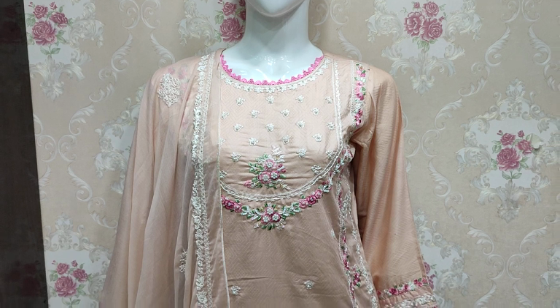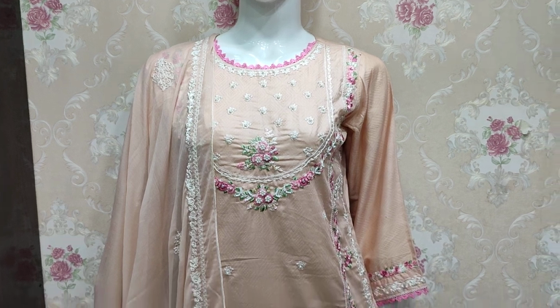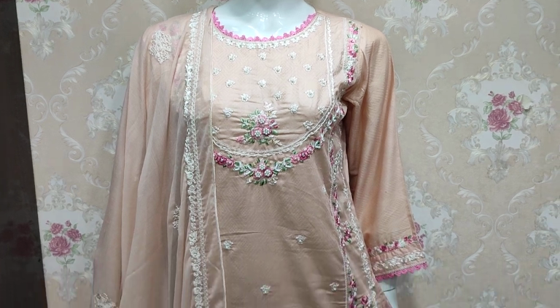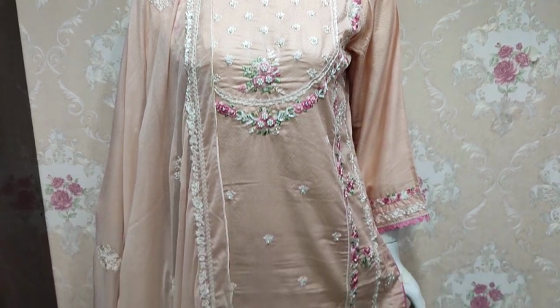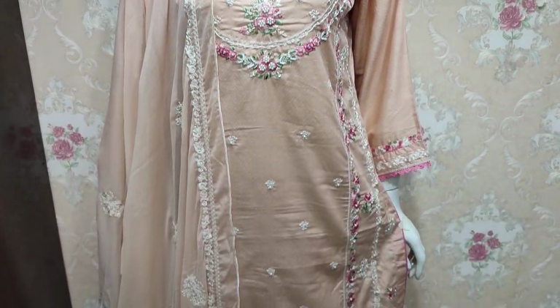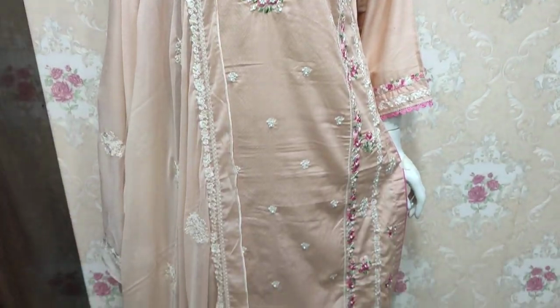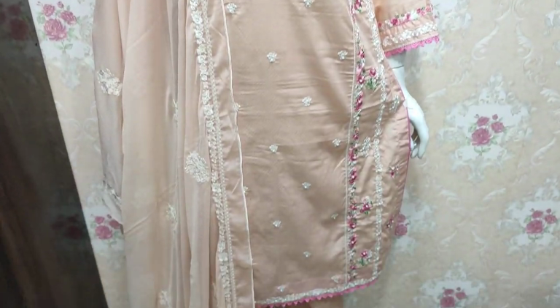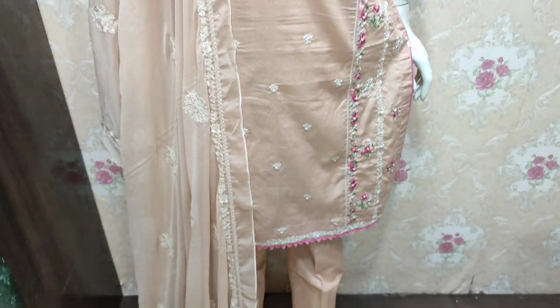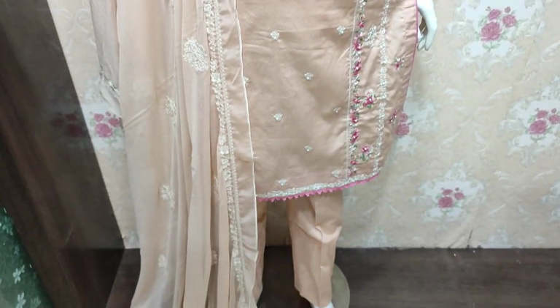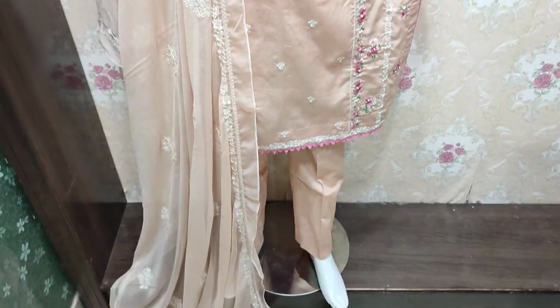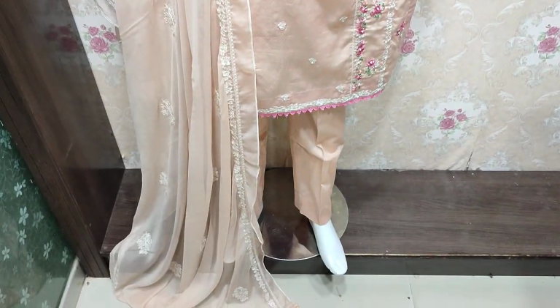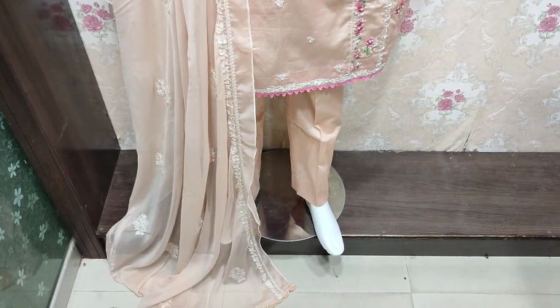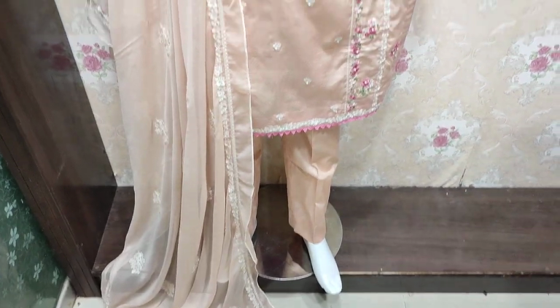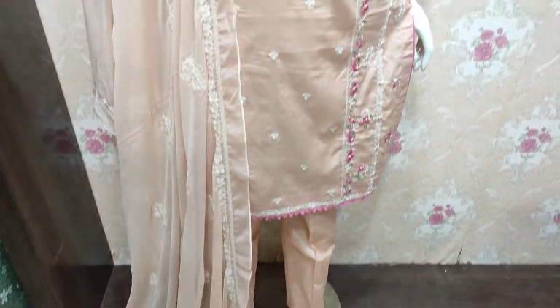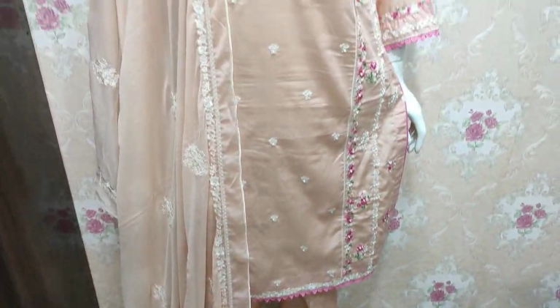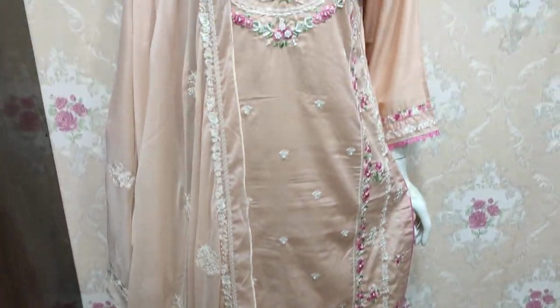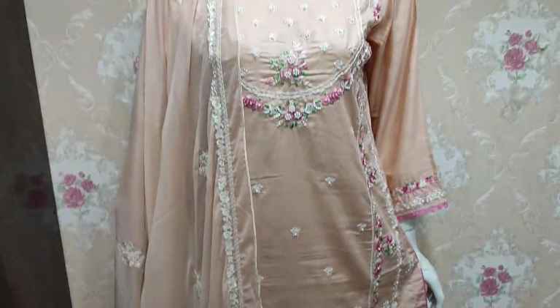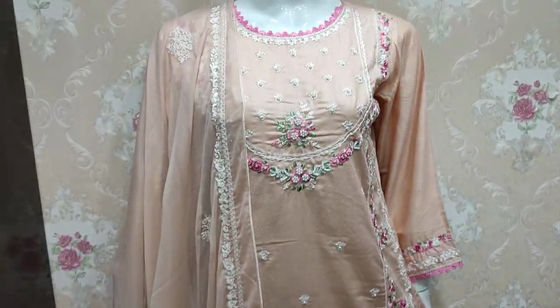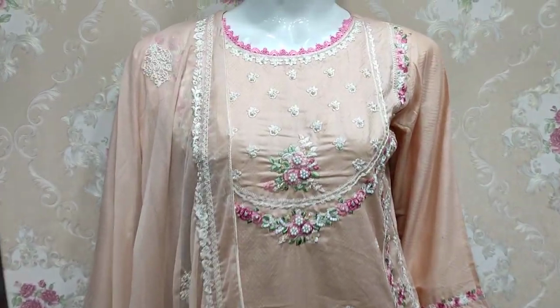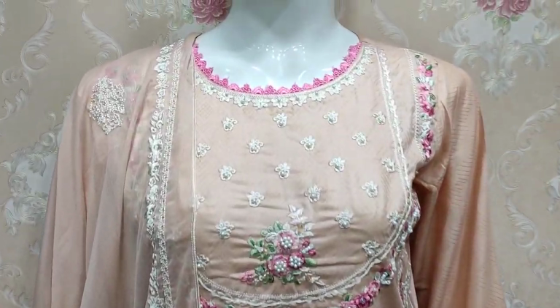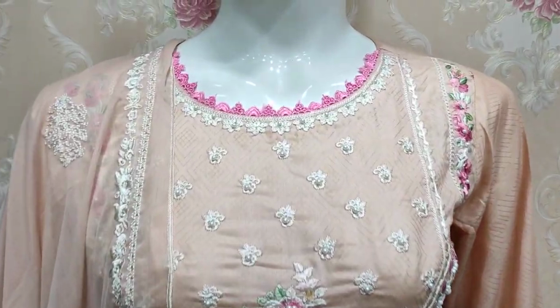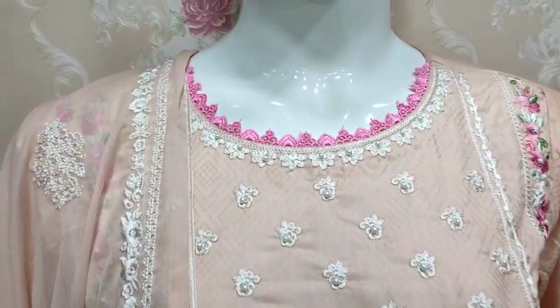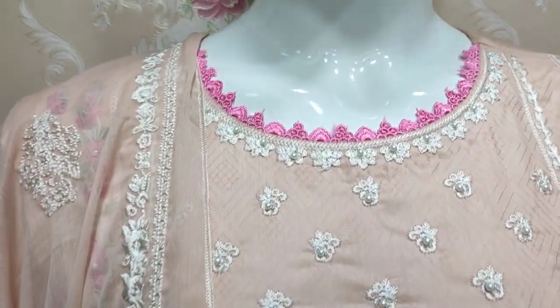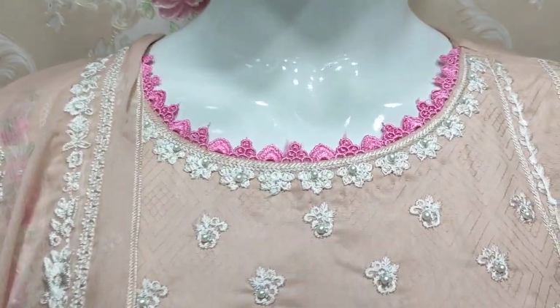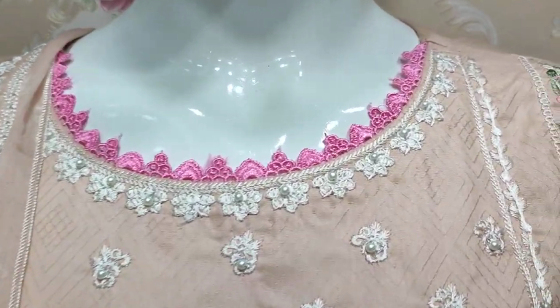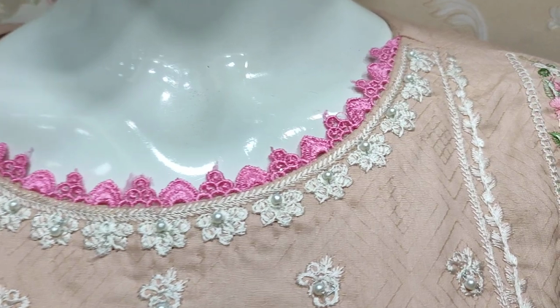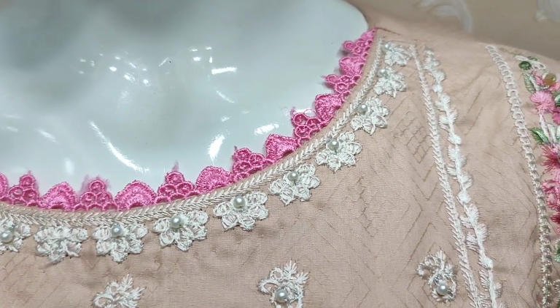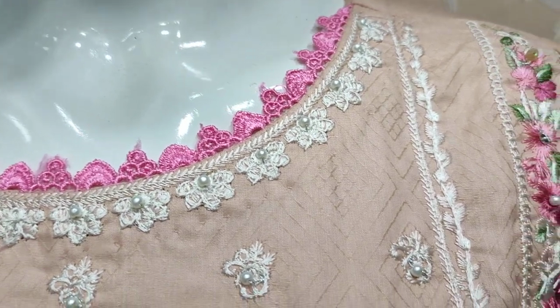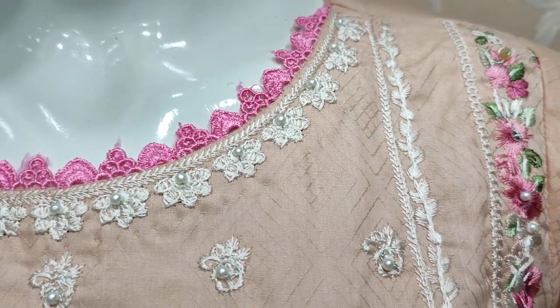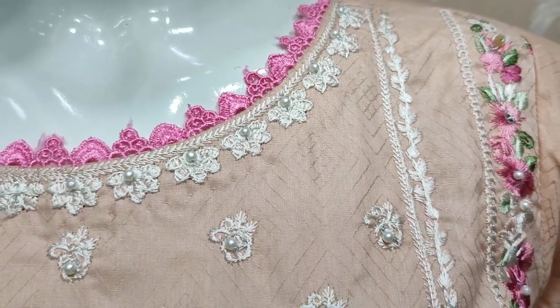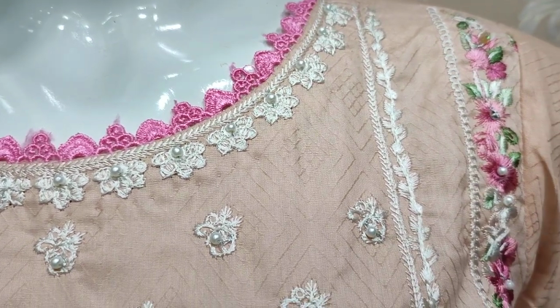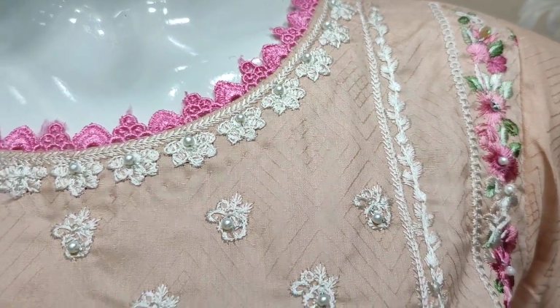Hello everyone, this is Abdul Qadir. This is in the Shikafat Collection. This is in Summer Cotton Fabric. This is self print fabric.